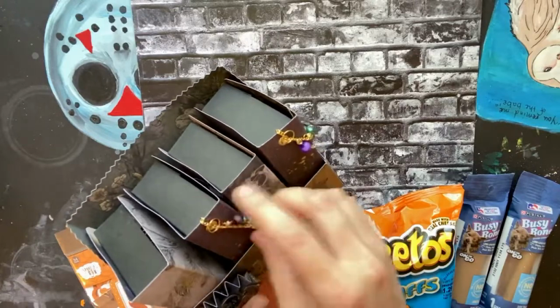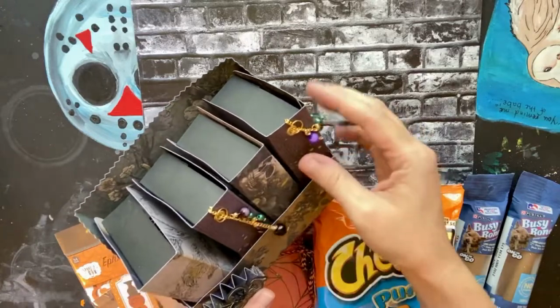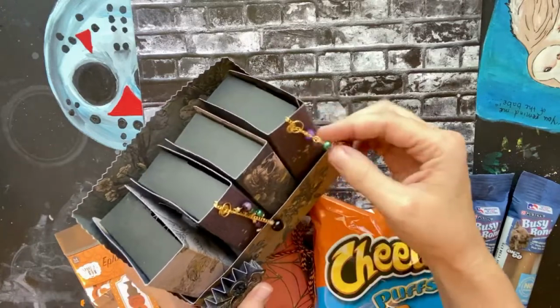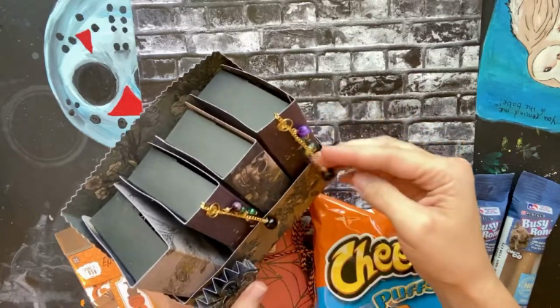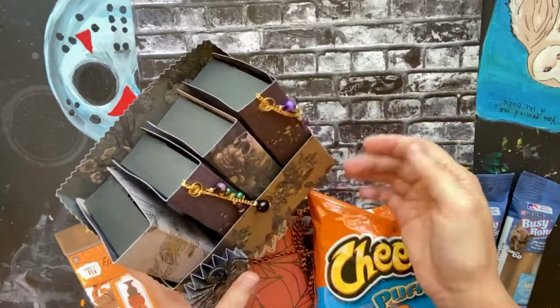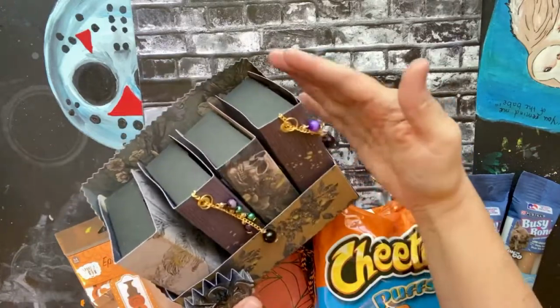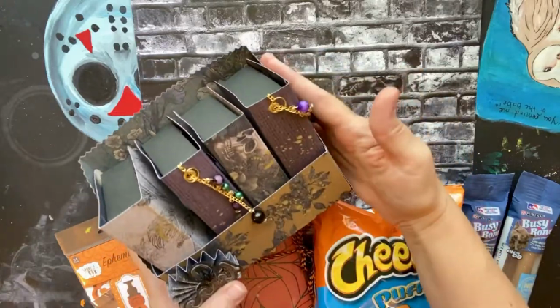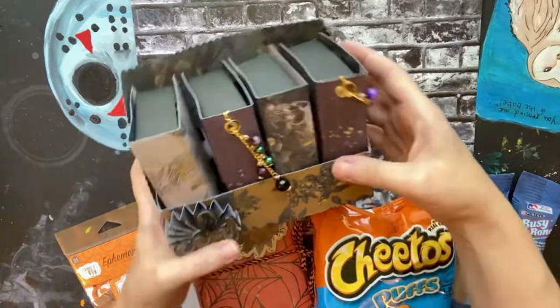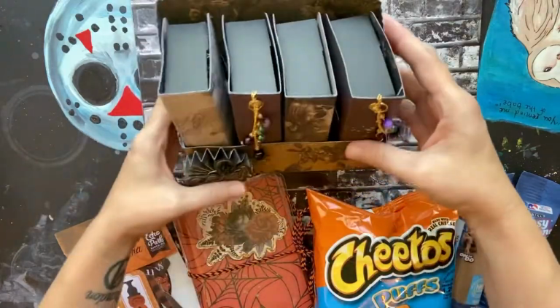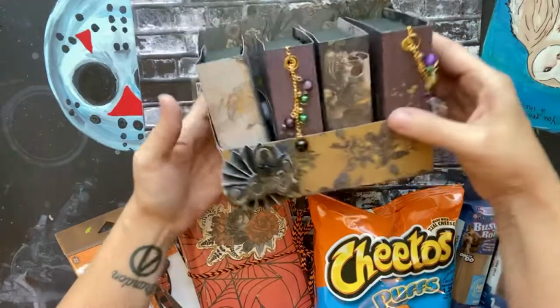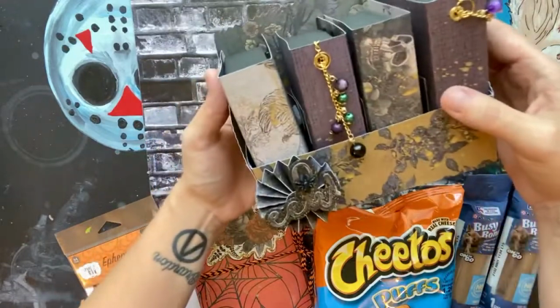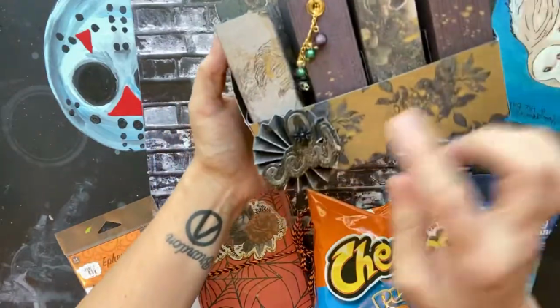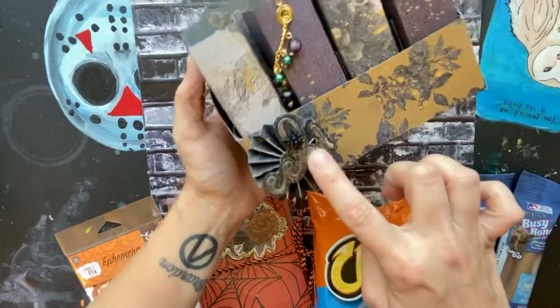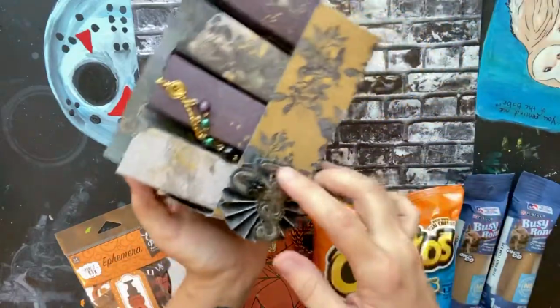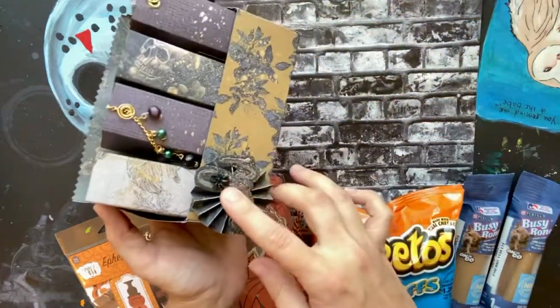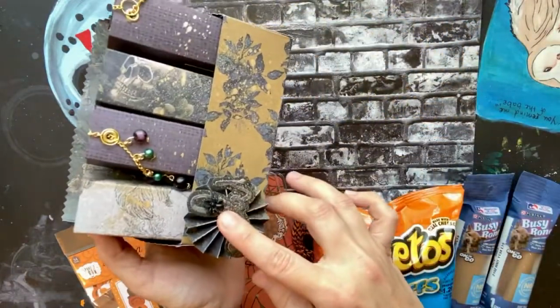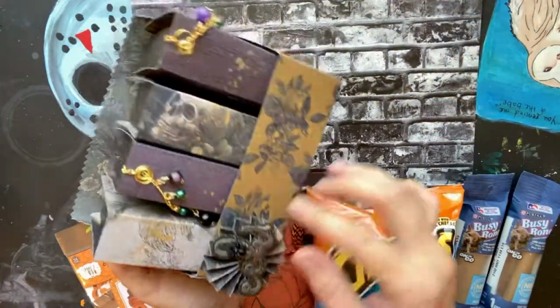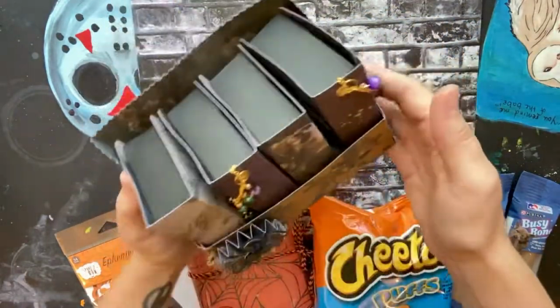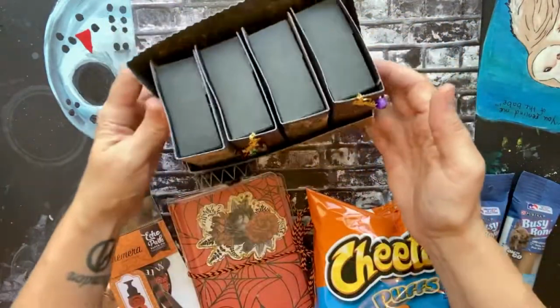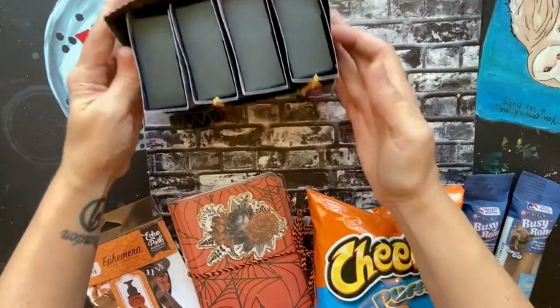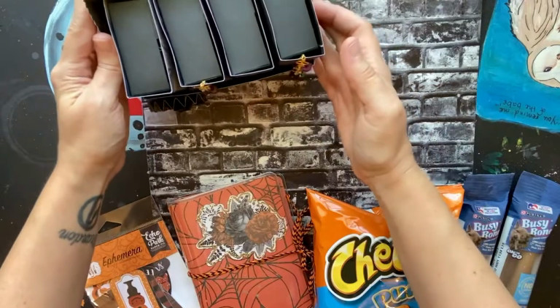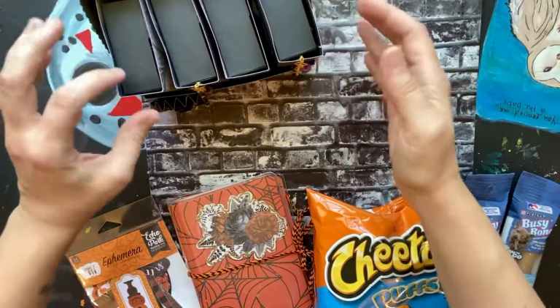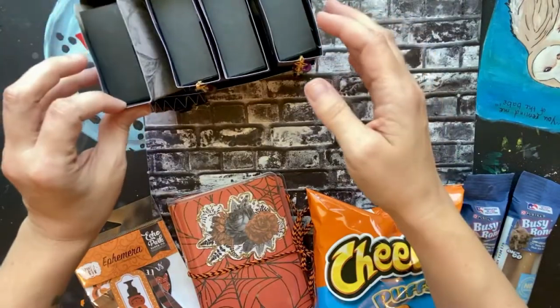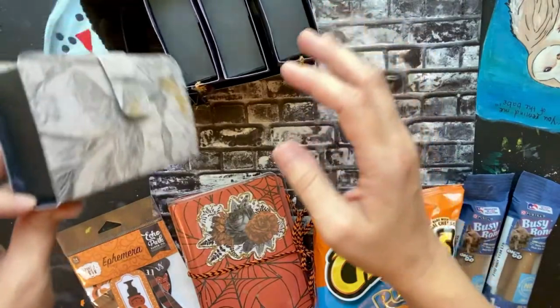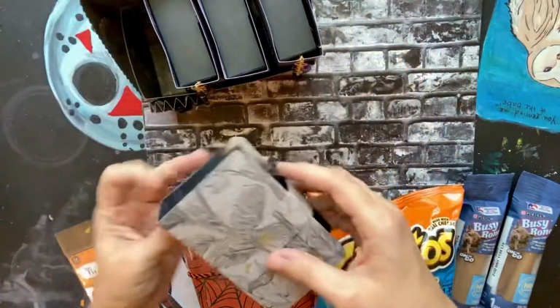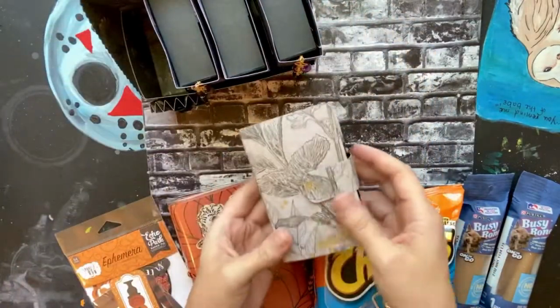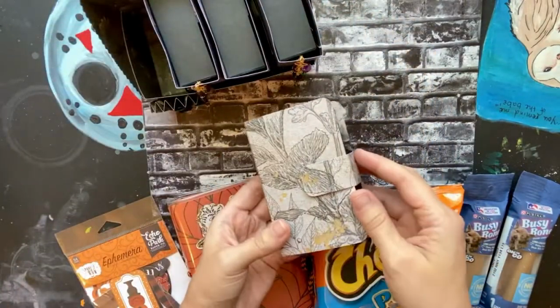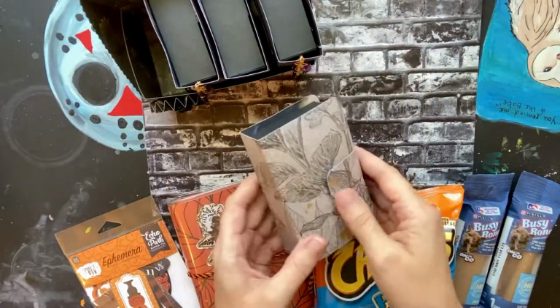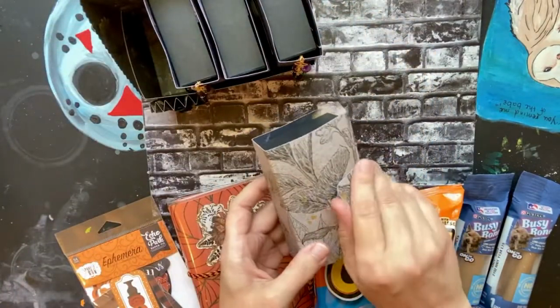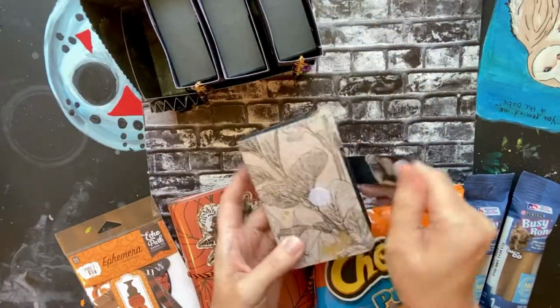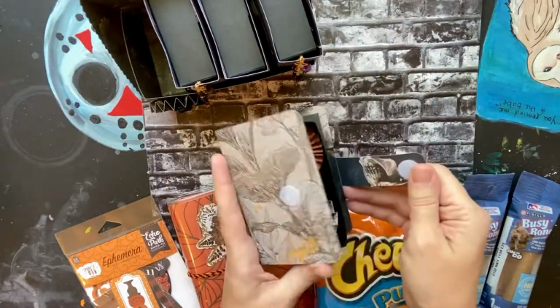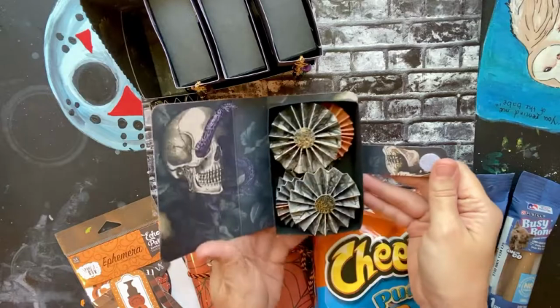The front says 'eek' and has a spider. Going ahead and pulling out book number one — this is the rosettes.